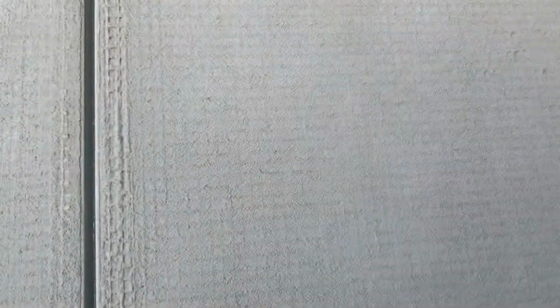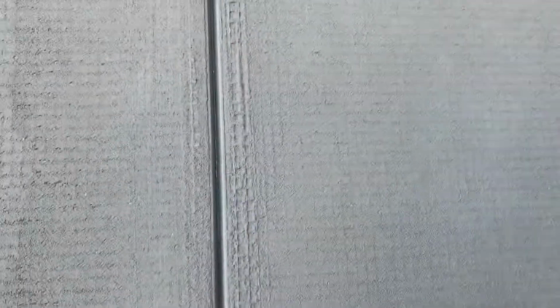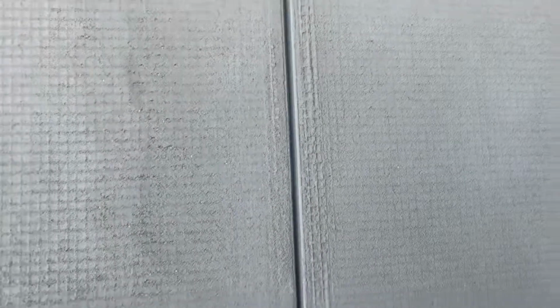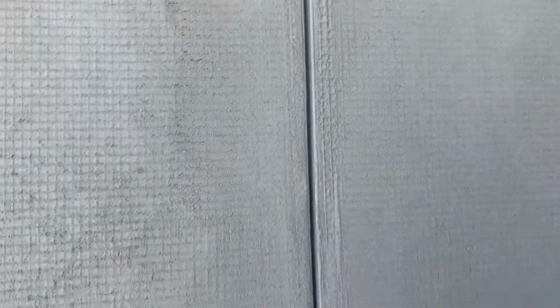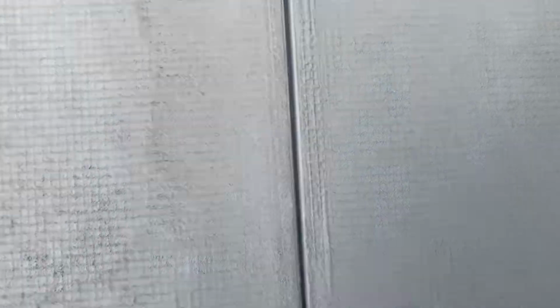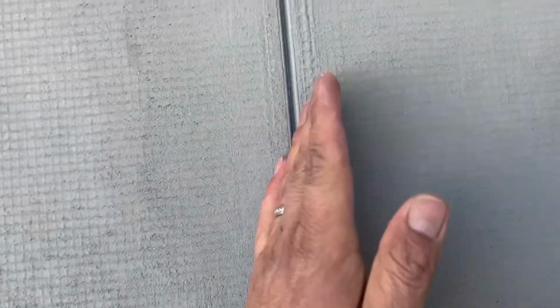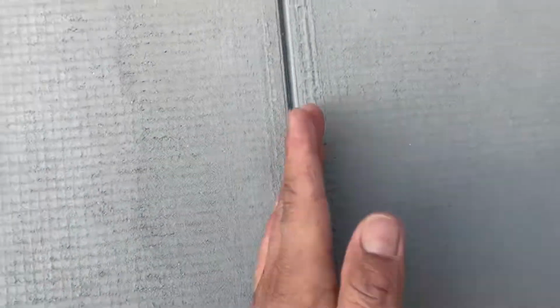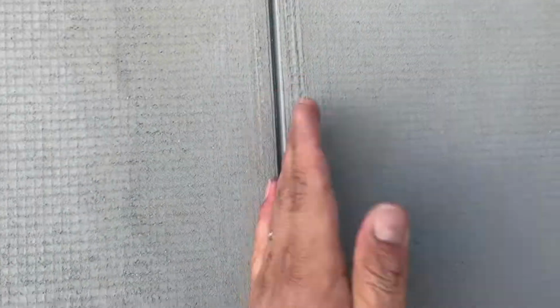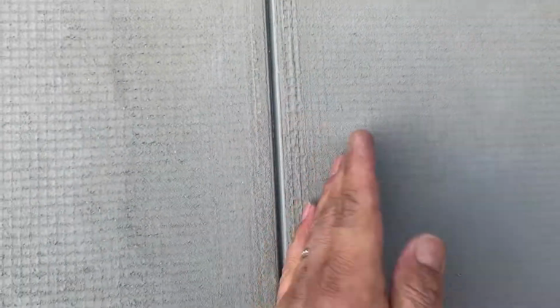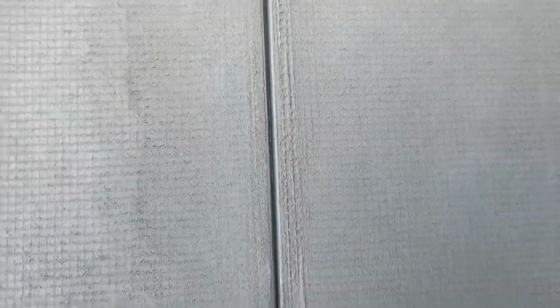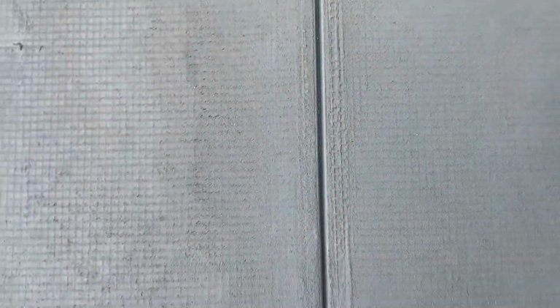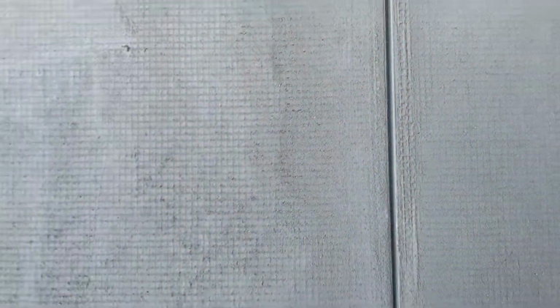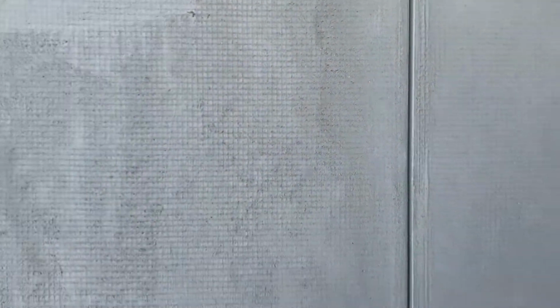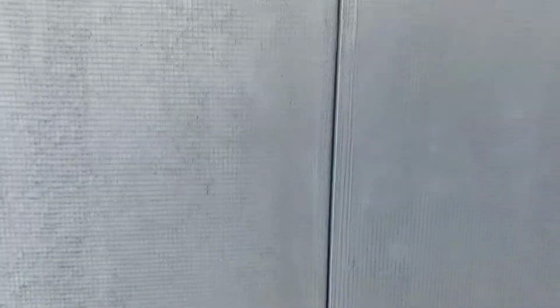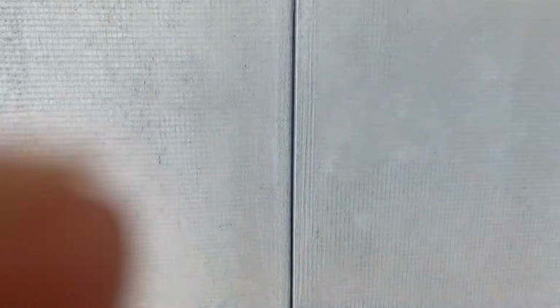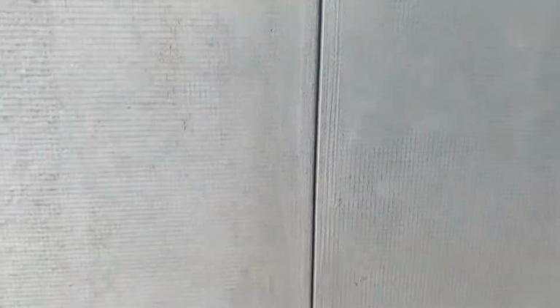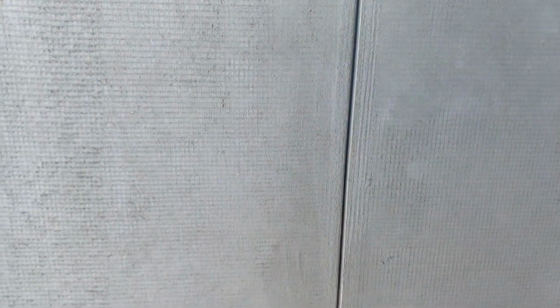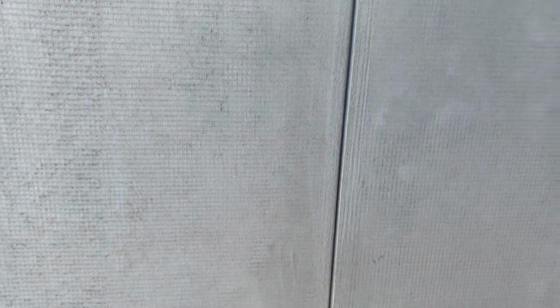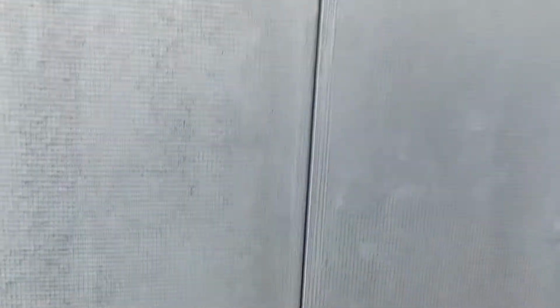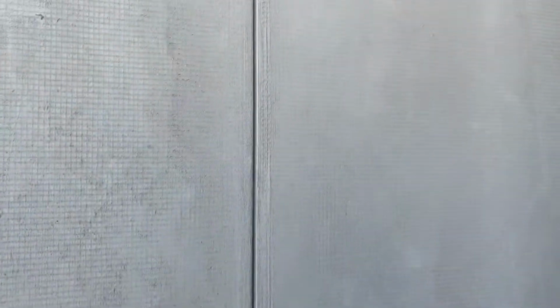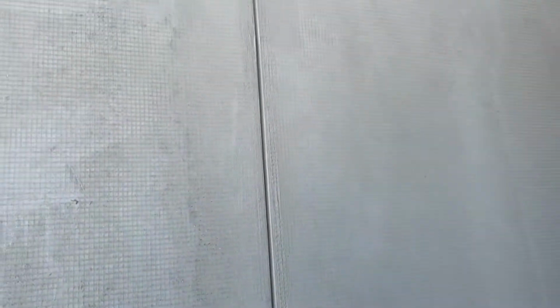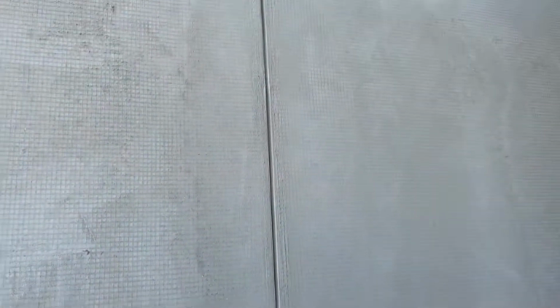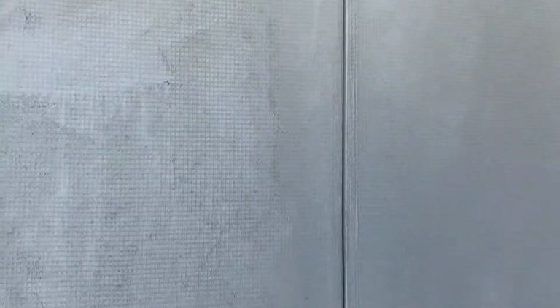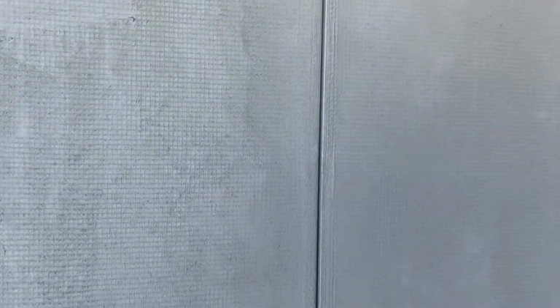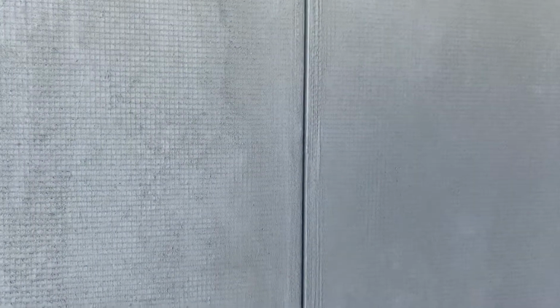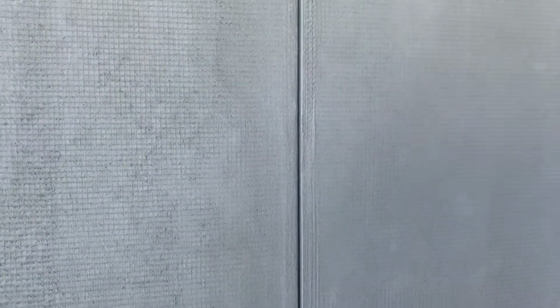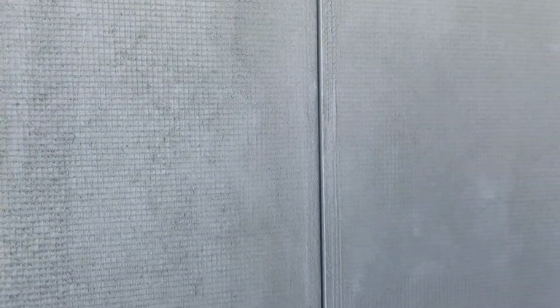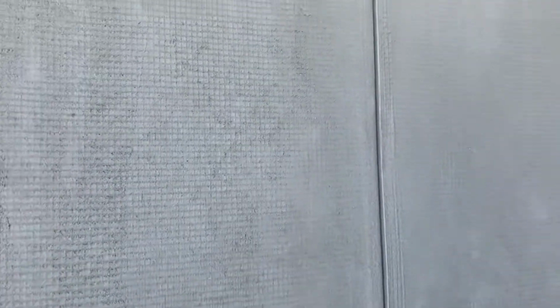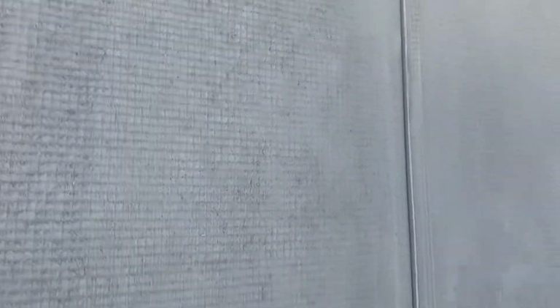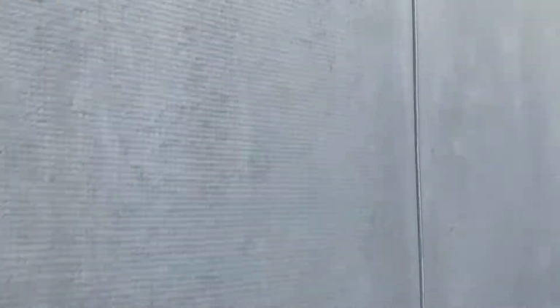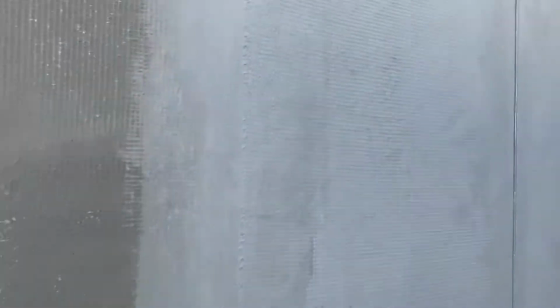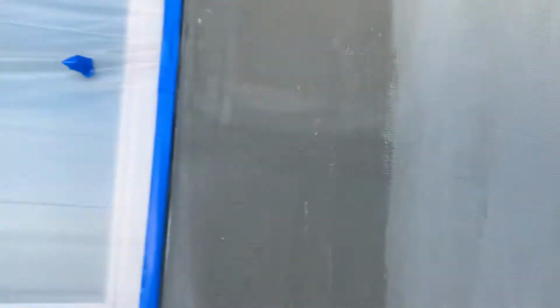That is why these two sections move differently and crack. They need to be separated, so you need to have a control joint between the two — that's what we do.